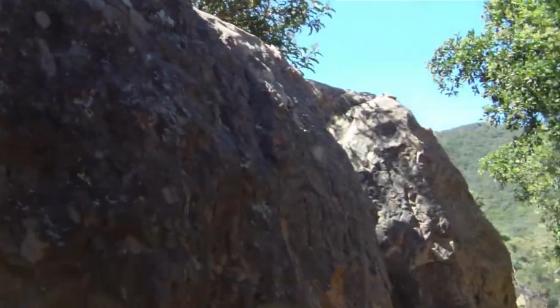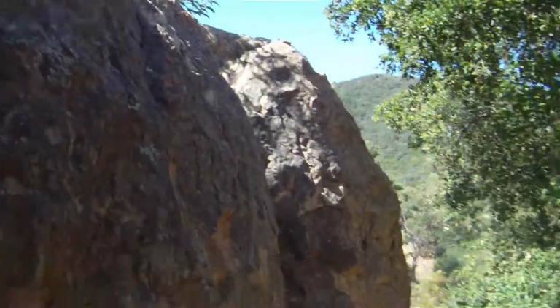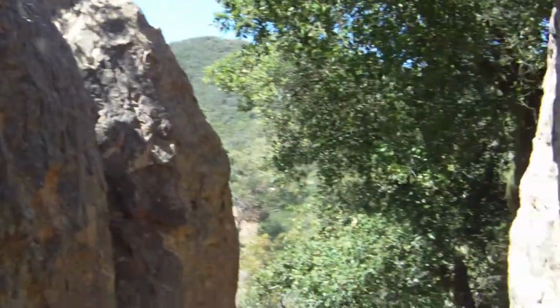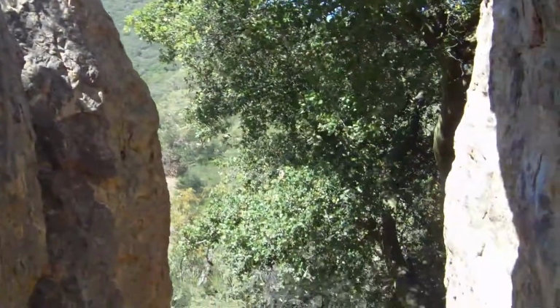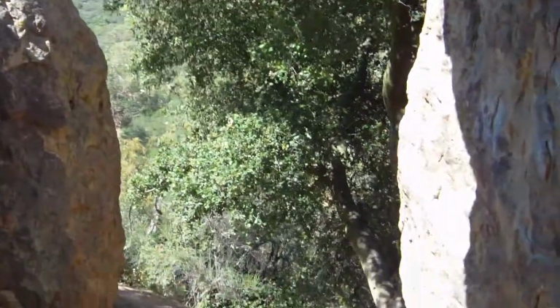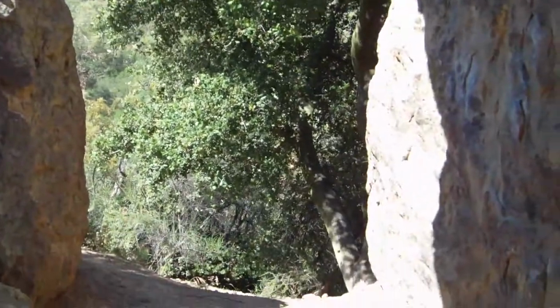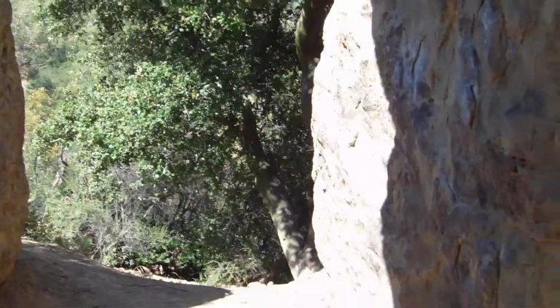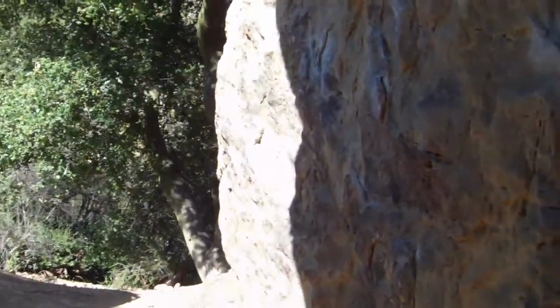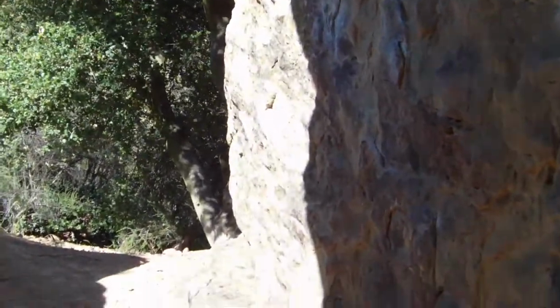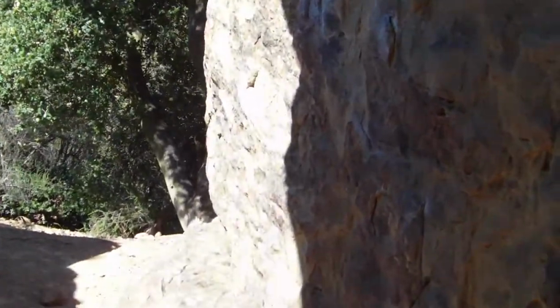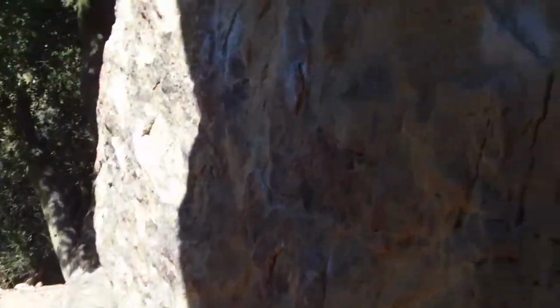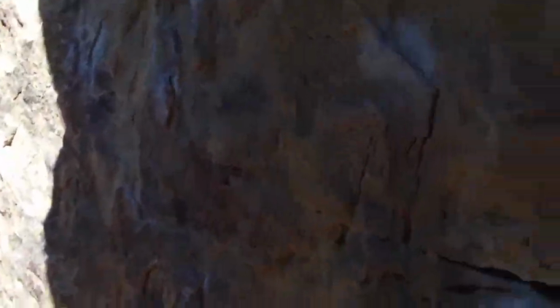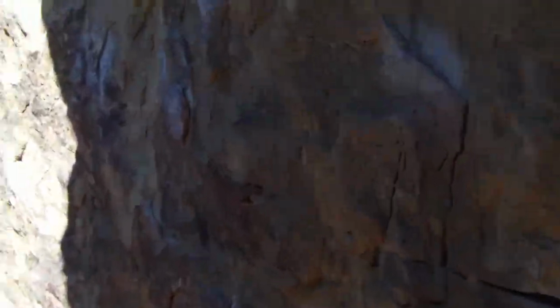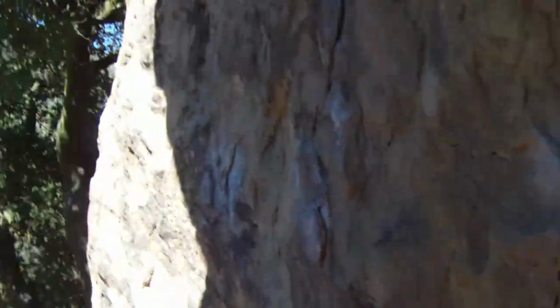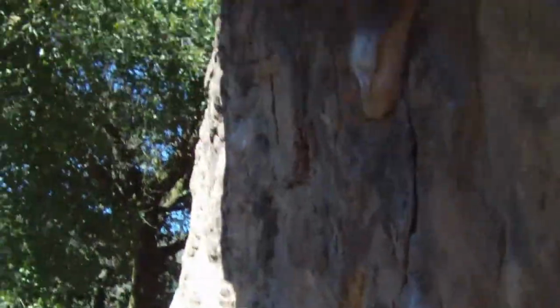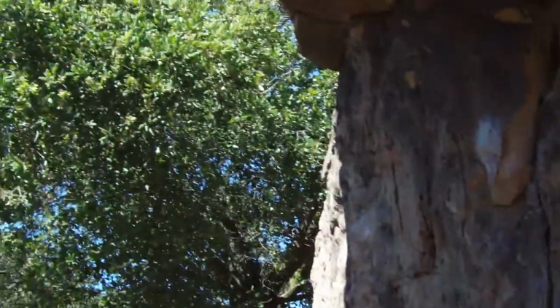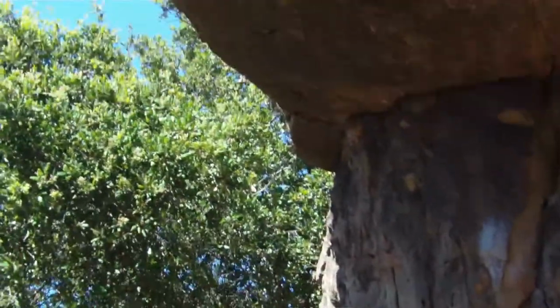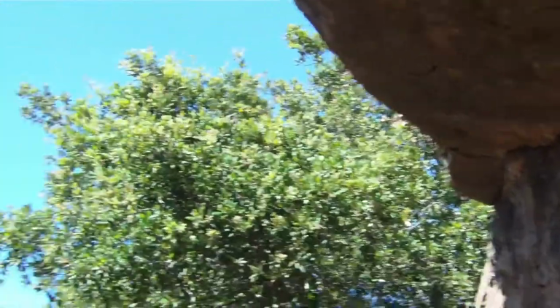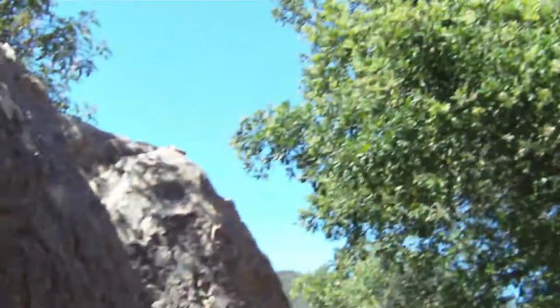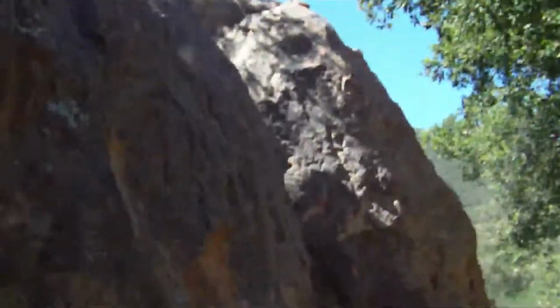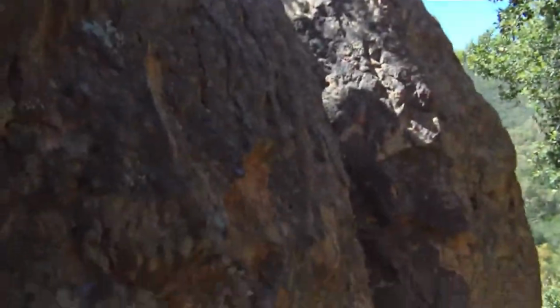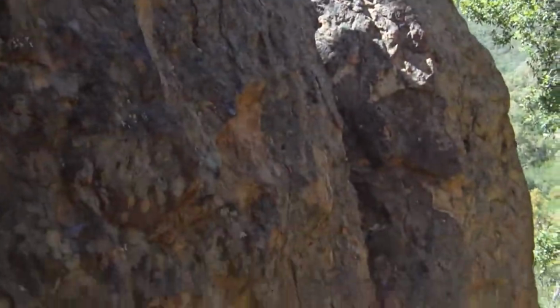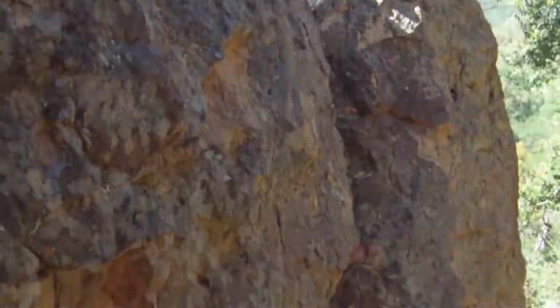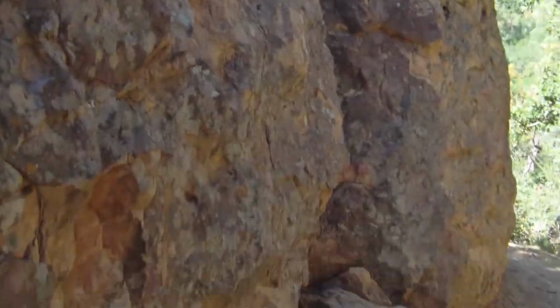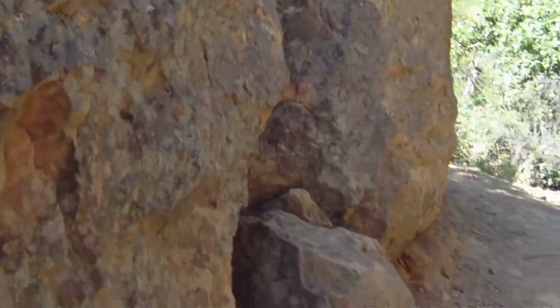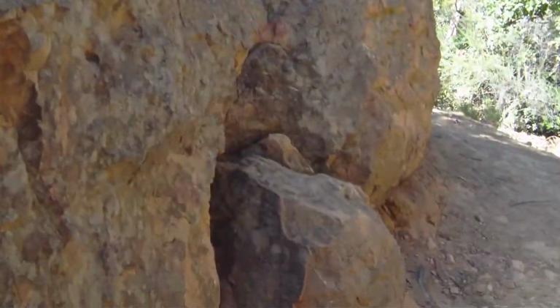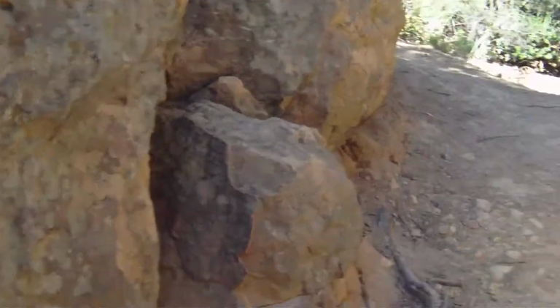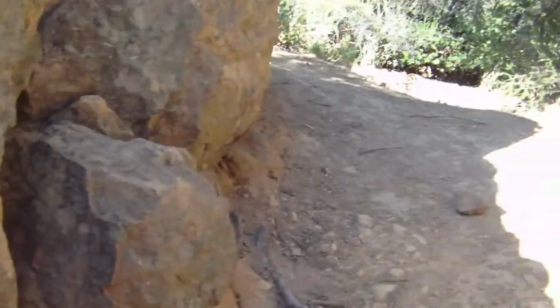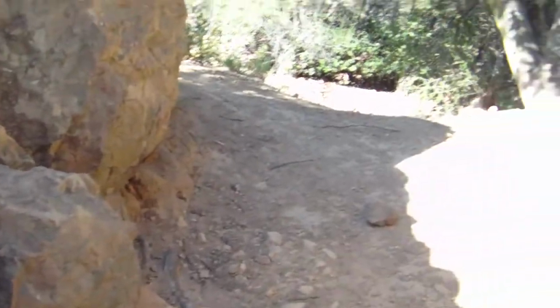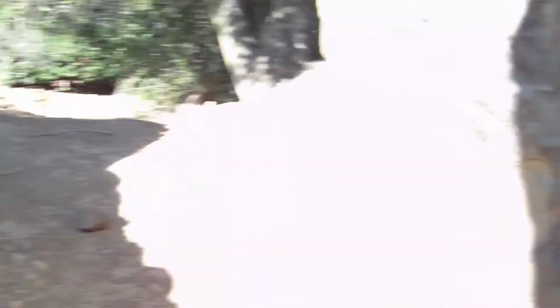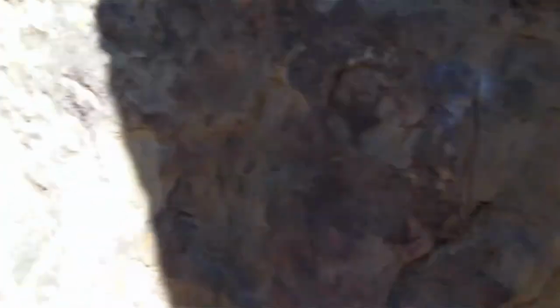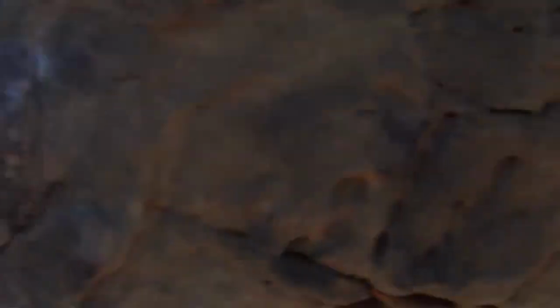Which was pretty insane, but yeah, I'm not going to try that. But yeah, this is the inside of the cave. Glad you guys could see it. It's pretty incredible though.